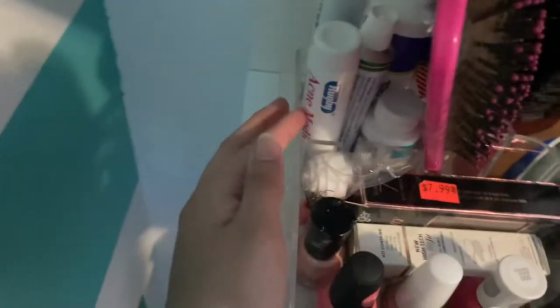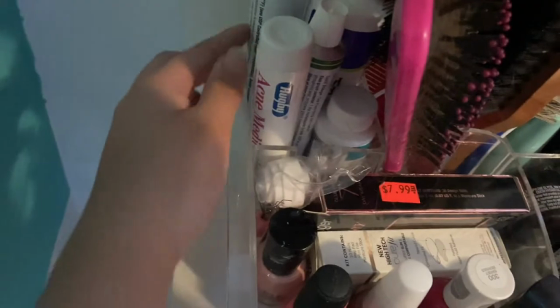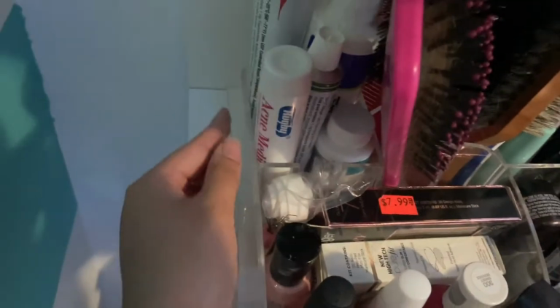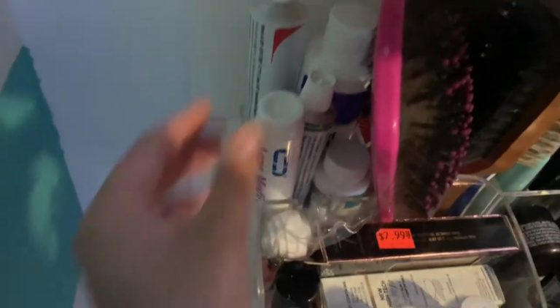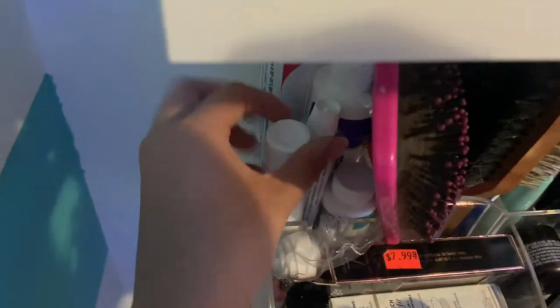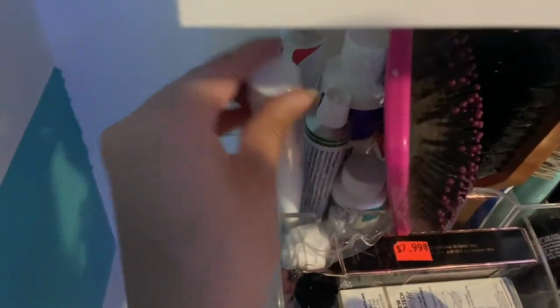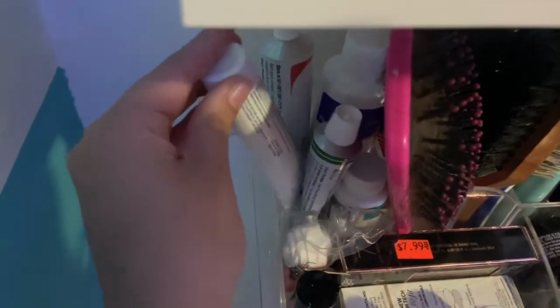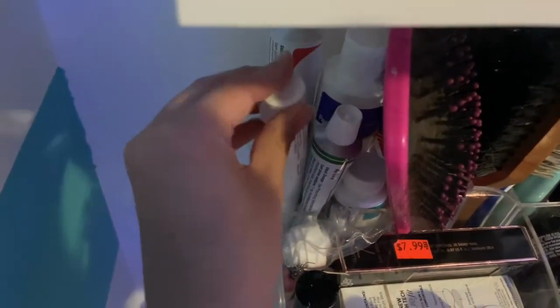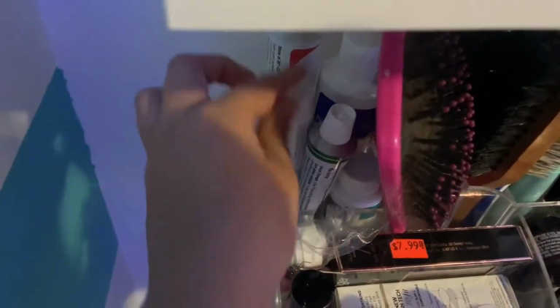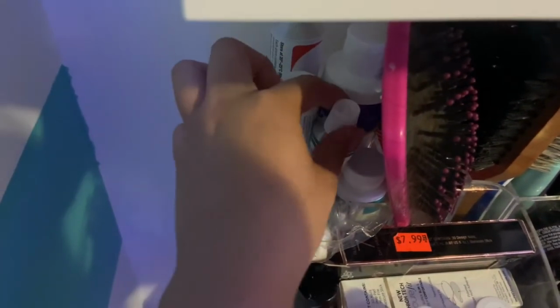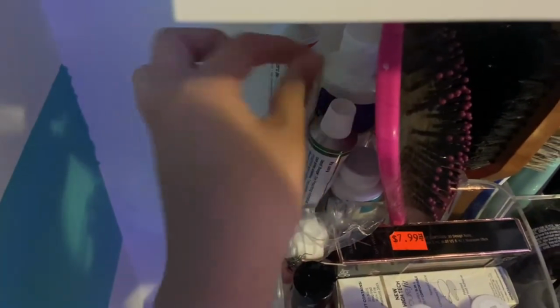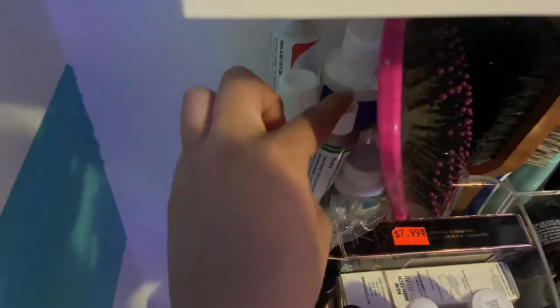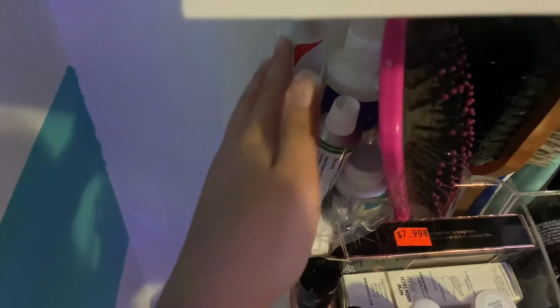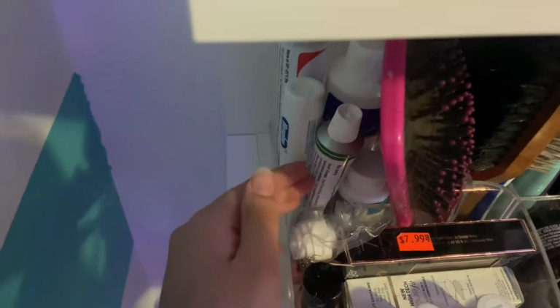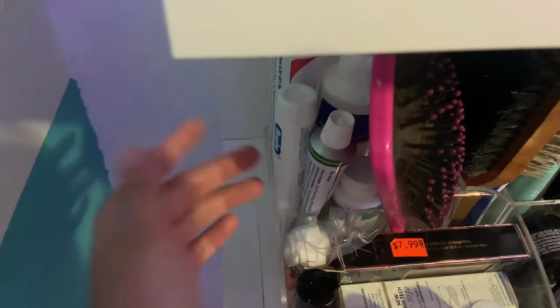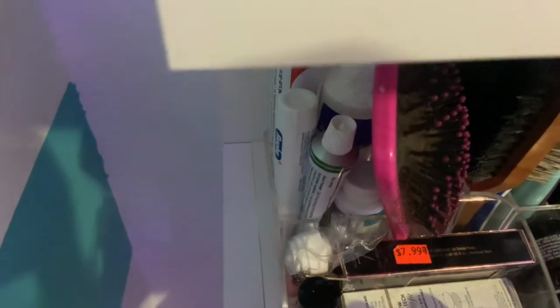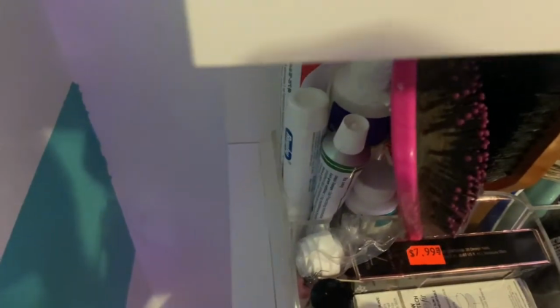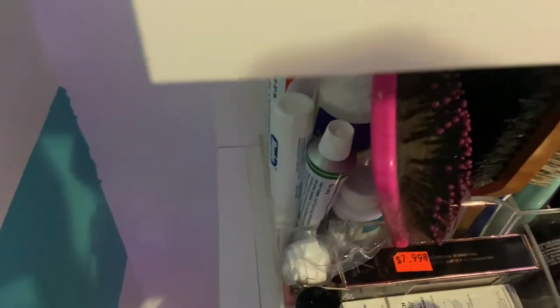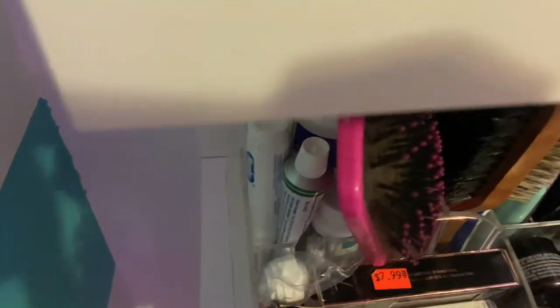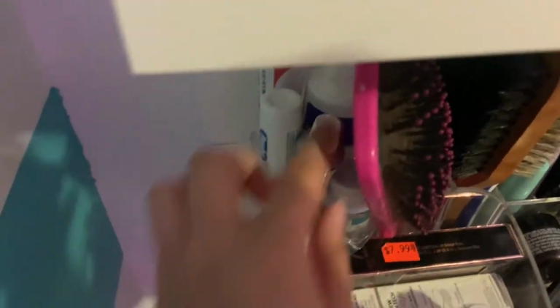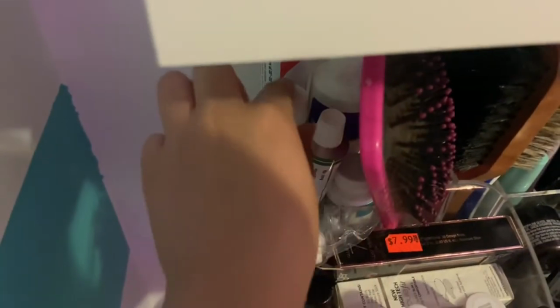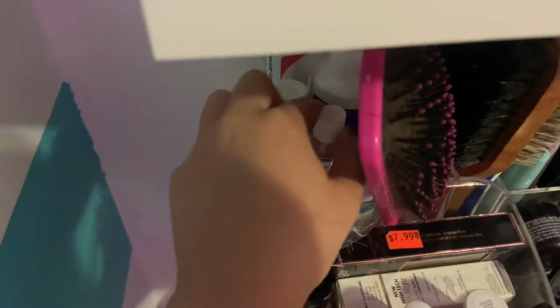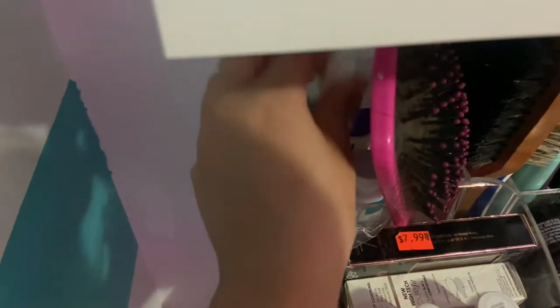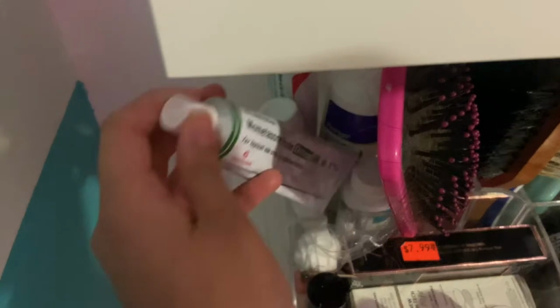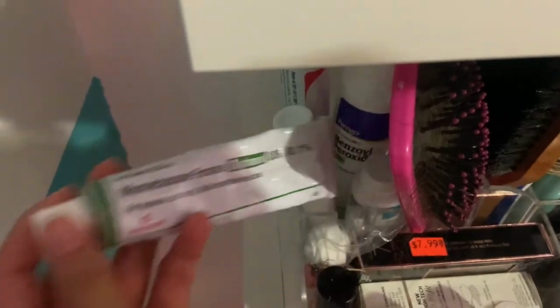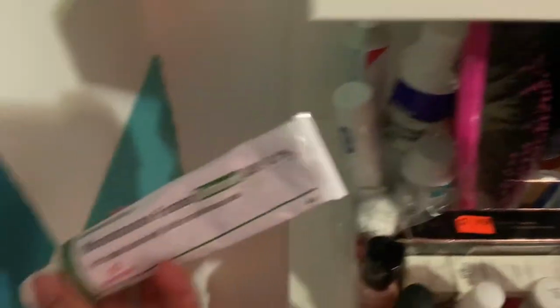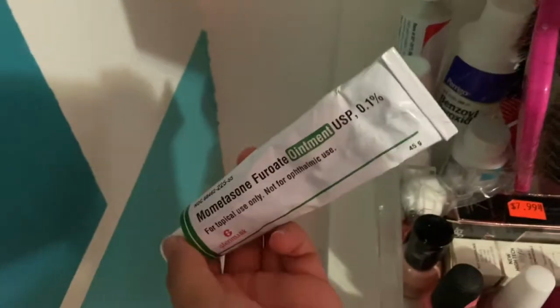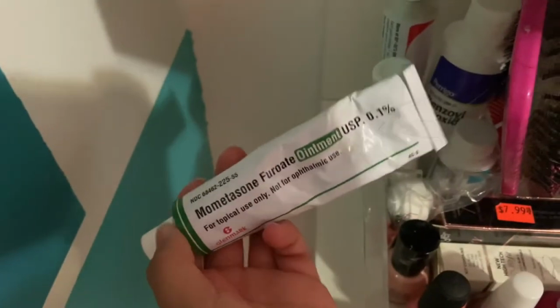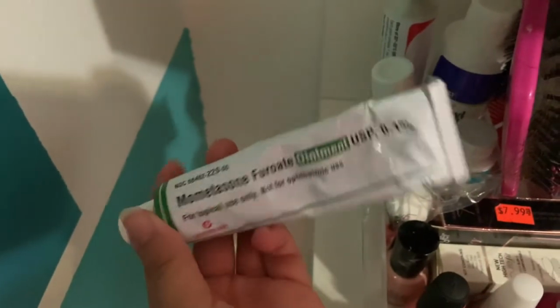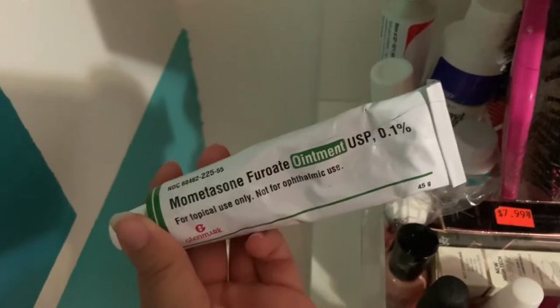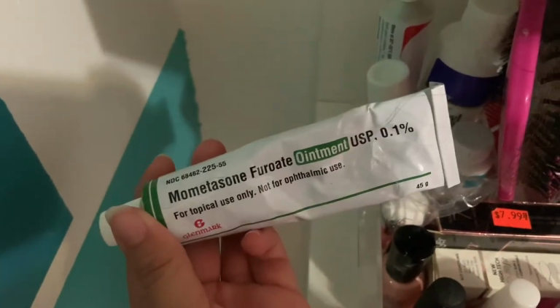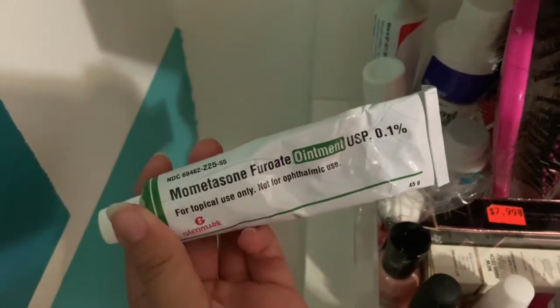In this little corner over here, I just have all of my skincare items. To be honest, I don't really use these a lot, but they're pharmacy-recommended ones. And then some eczema creams — if any of you struggle with eczema, this thing has been amazing for it.